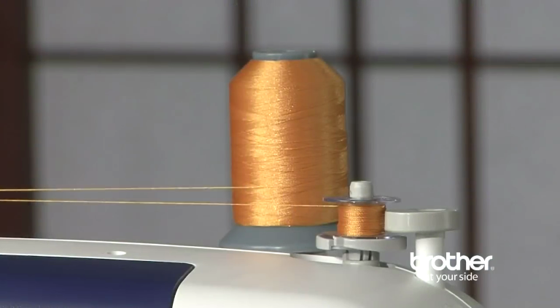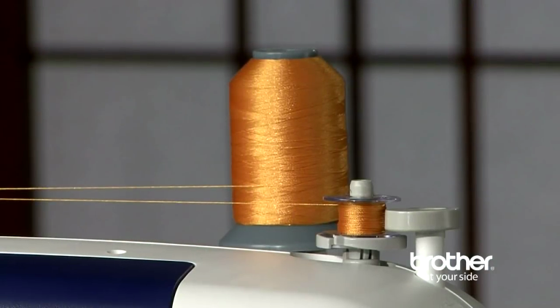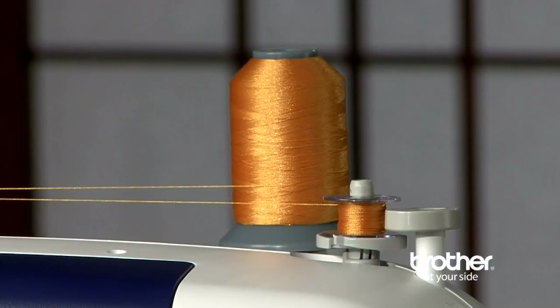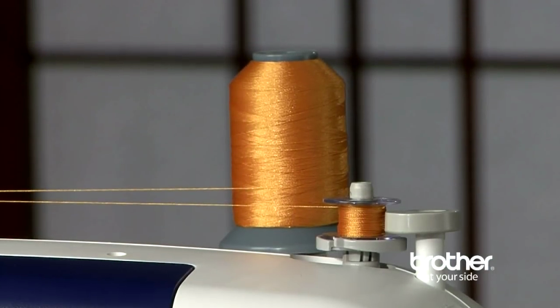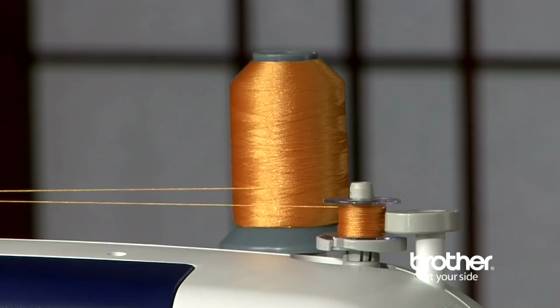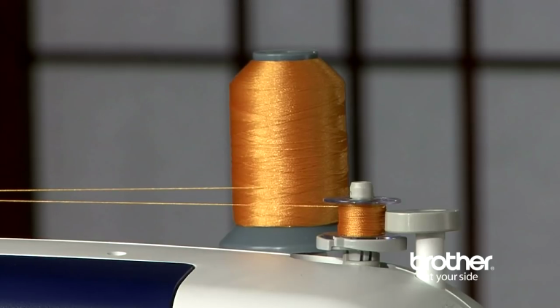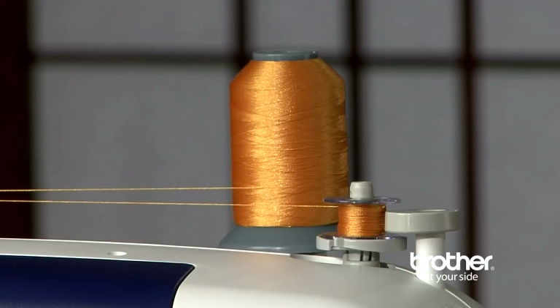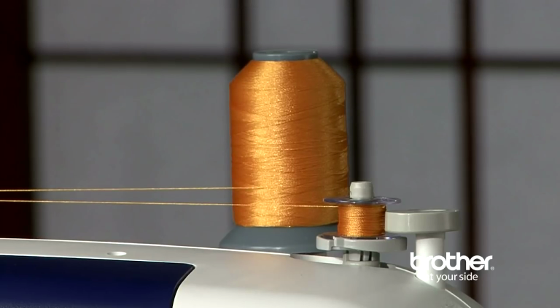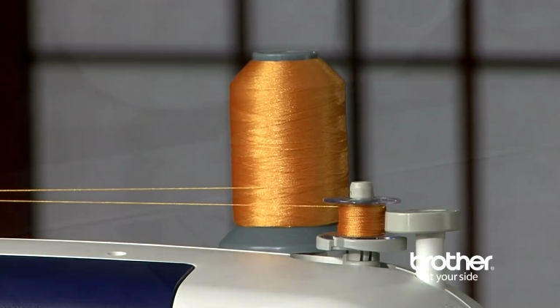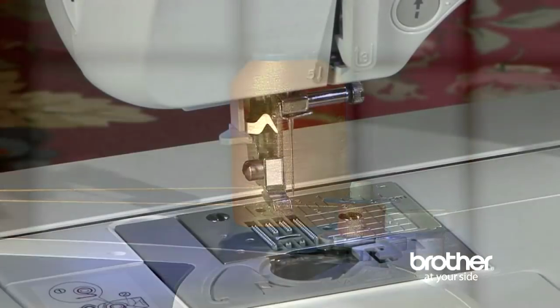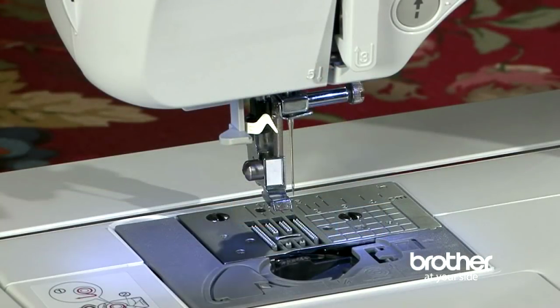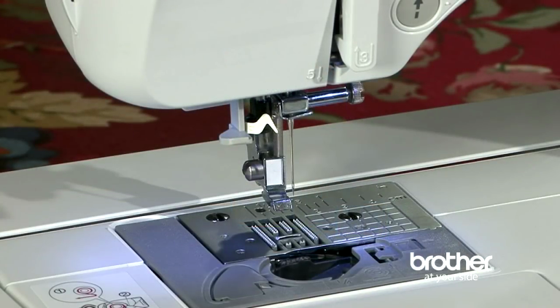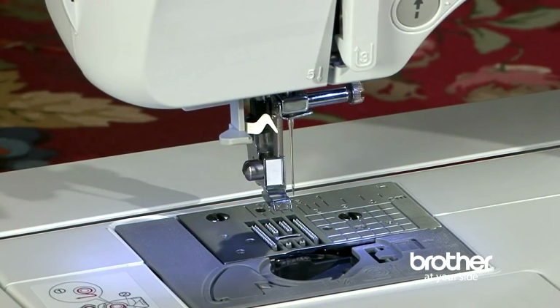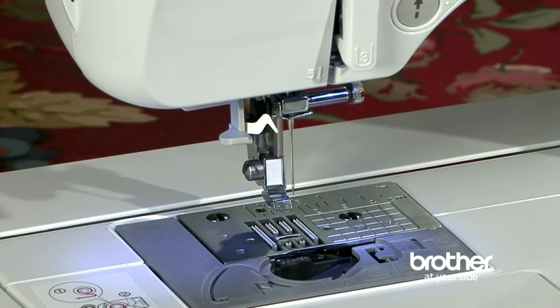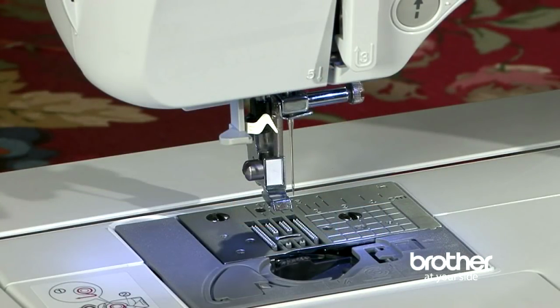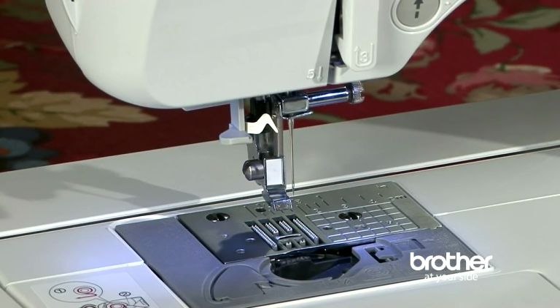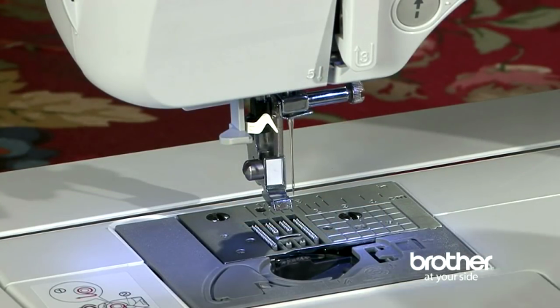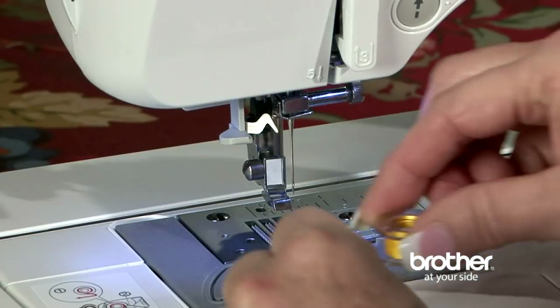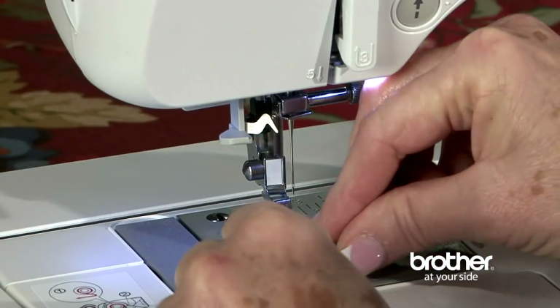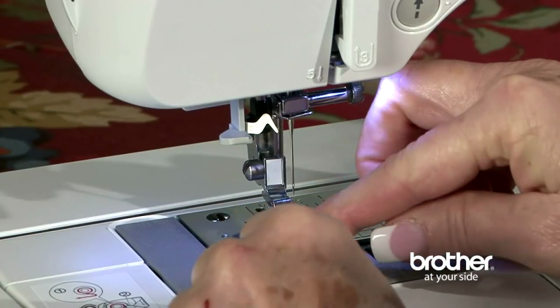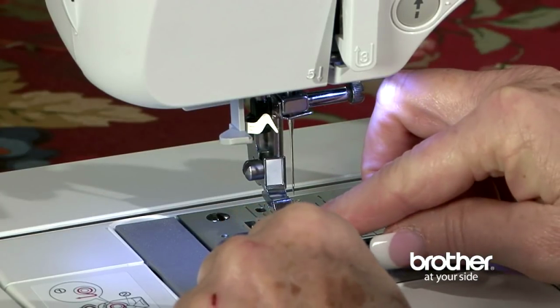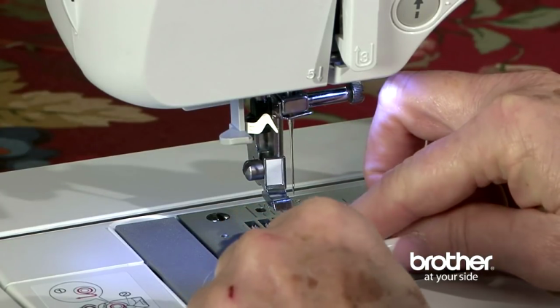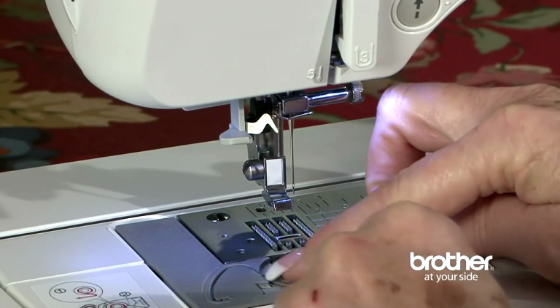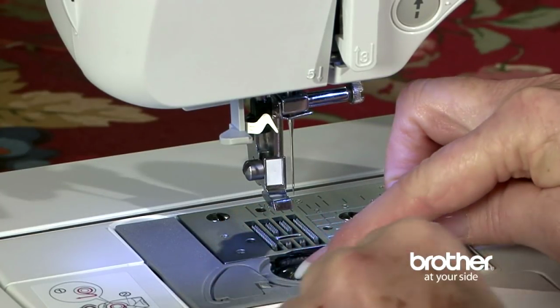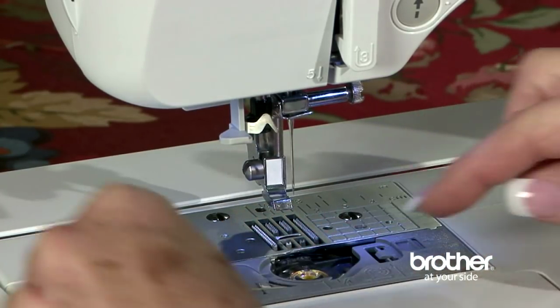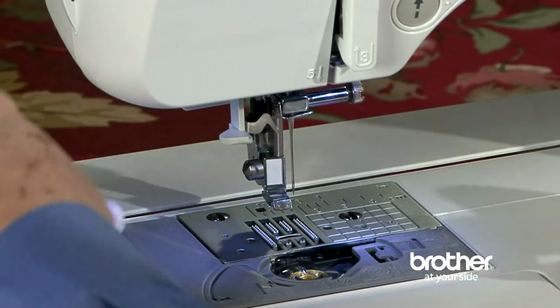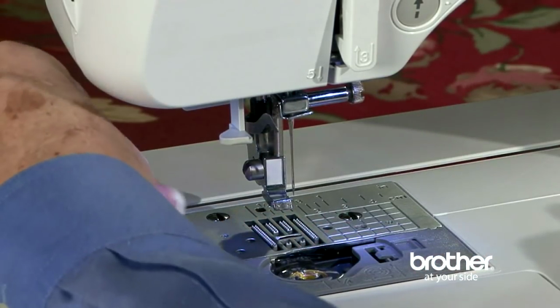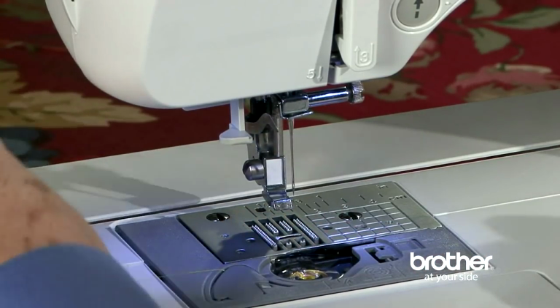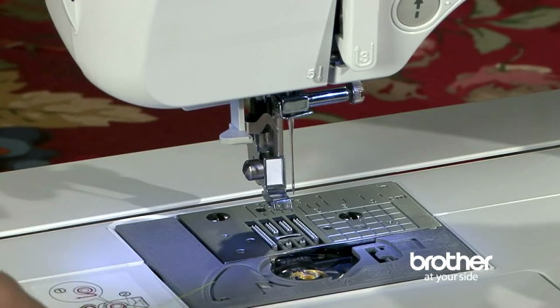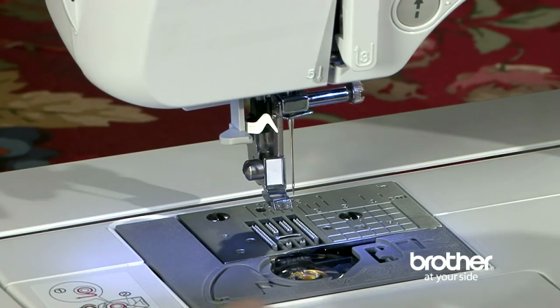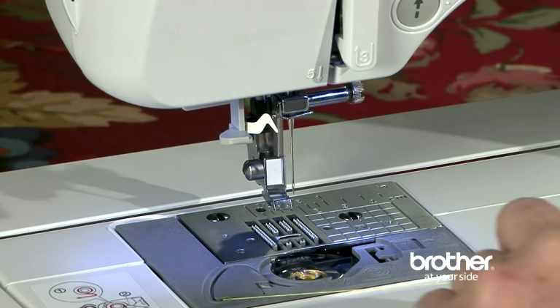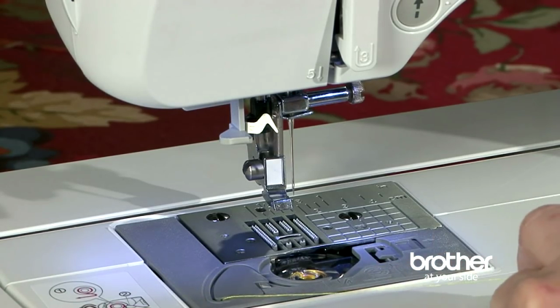Wind the bobbin quickly using the bobbin winding system. Inserting the bobbin is exceptionally easy. The bobbin drops in, but you don't have to draw up the lower thread because of the quick-set drop-in bobbin system.